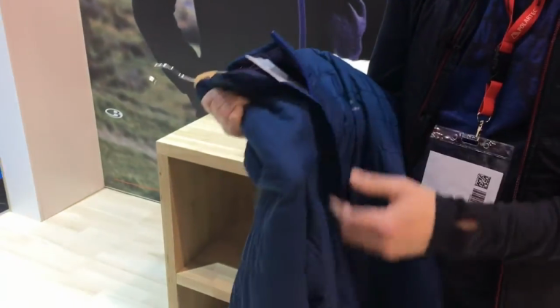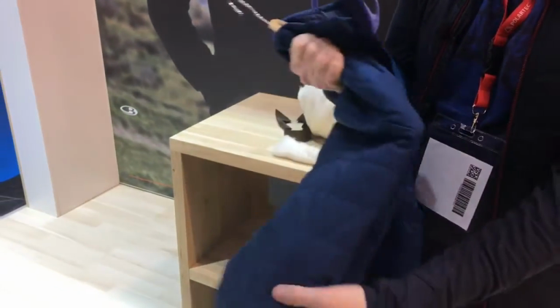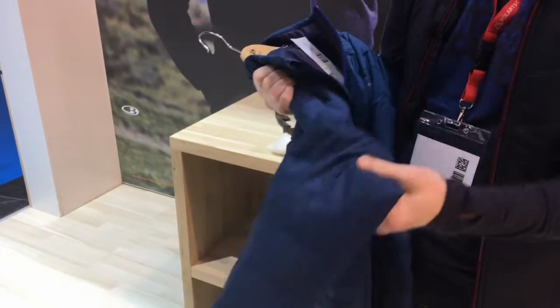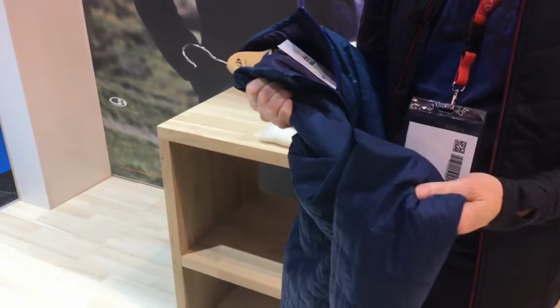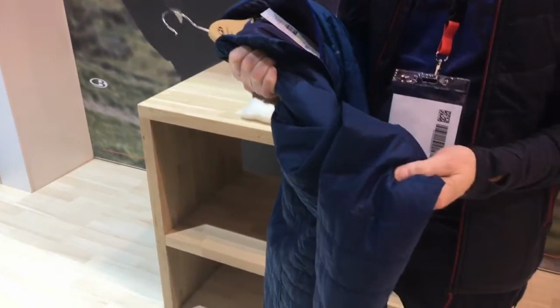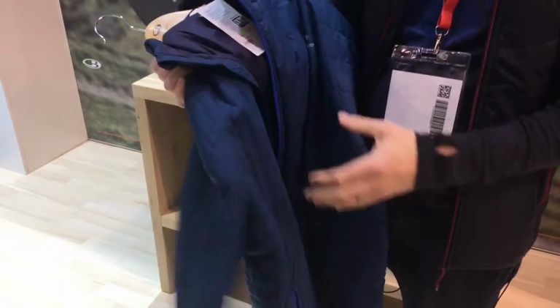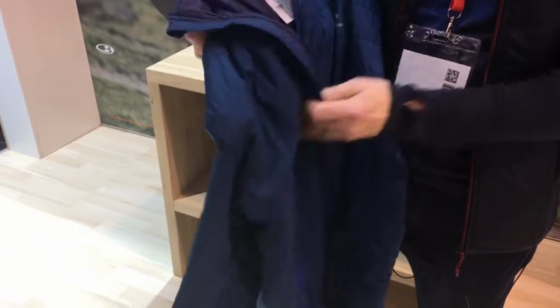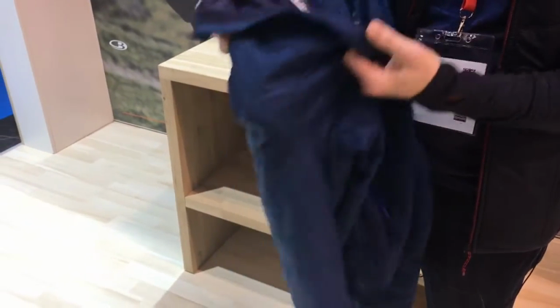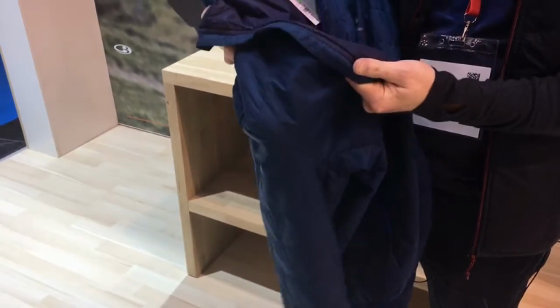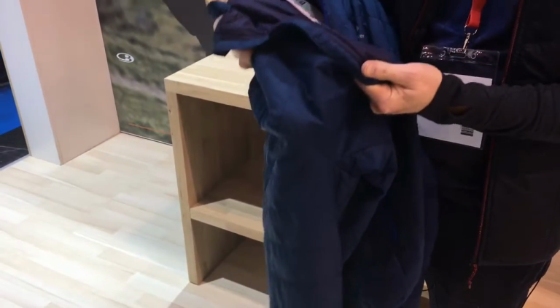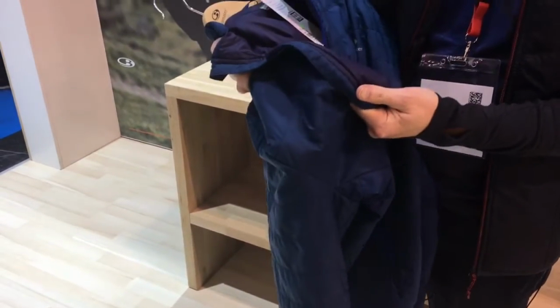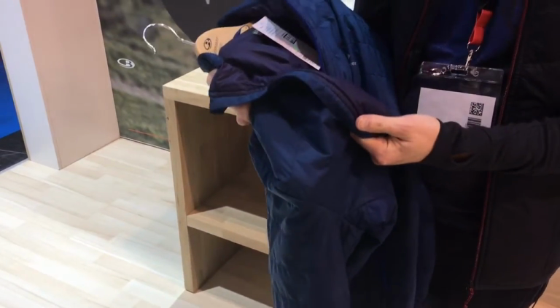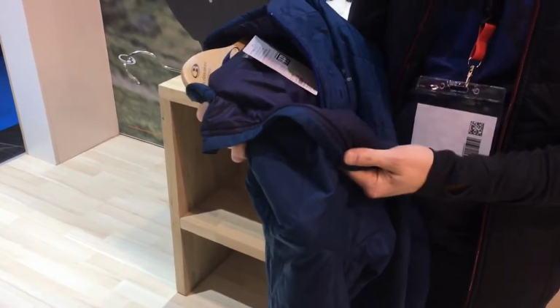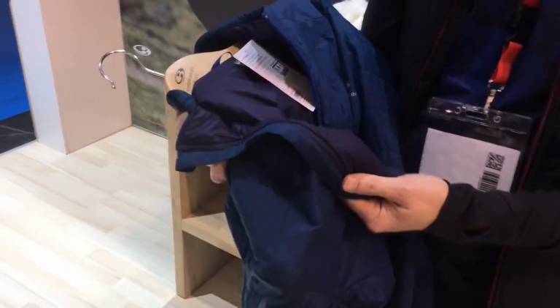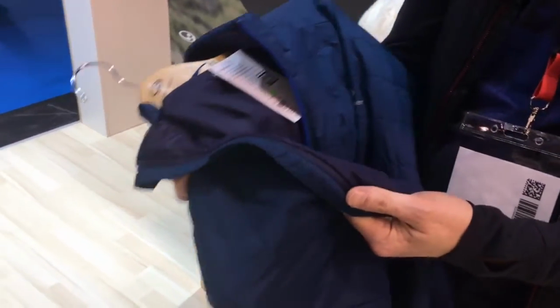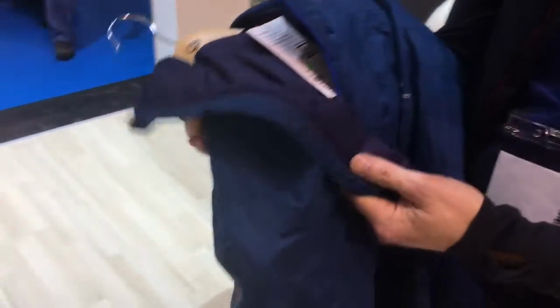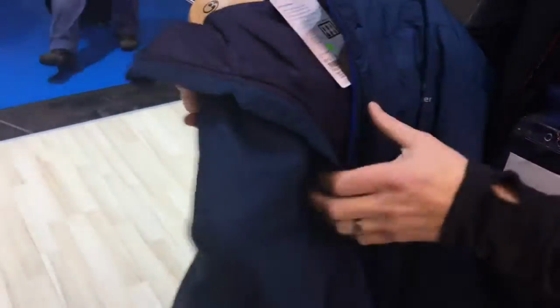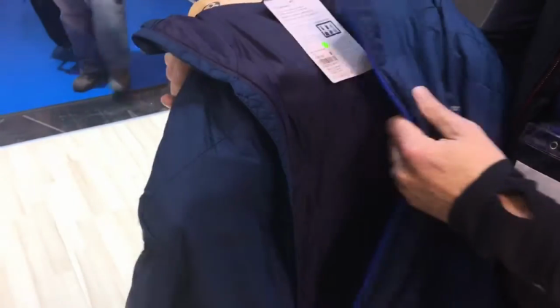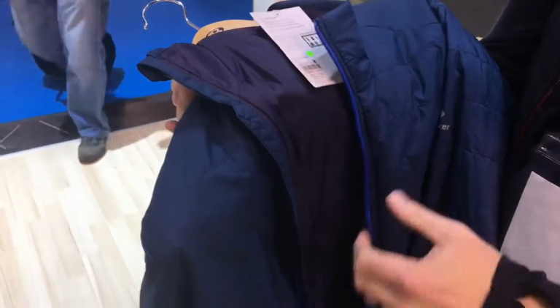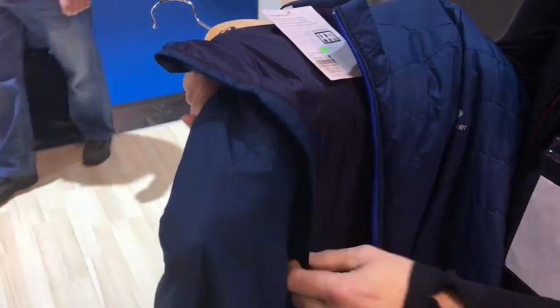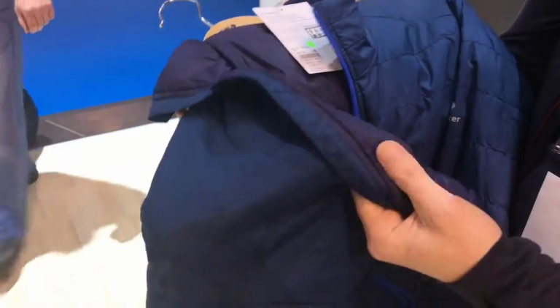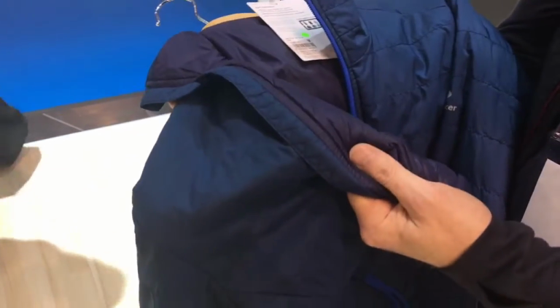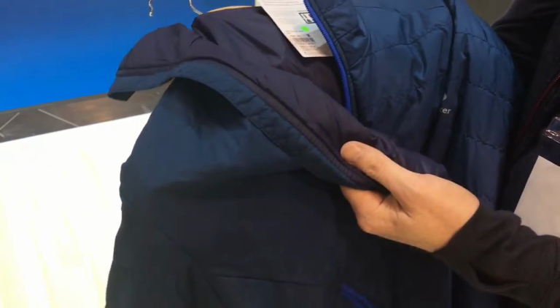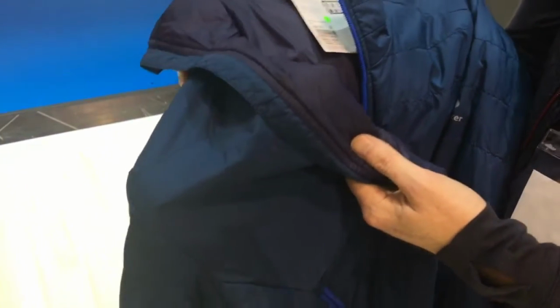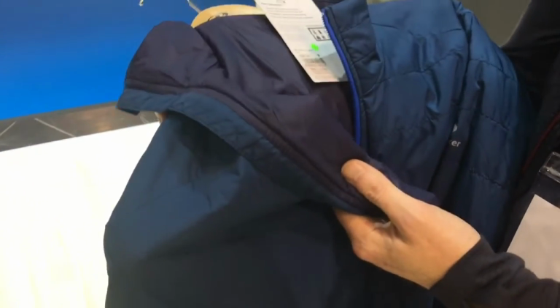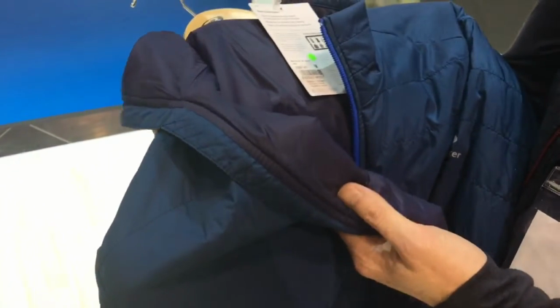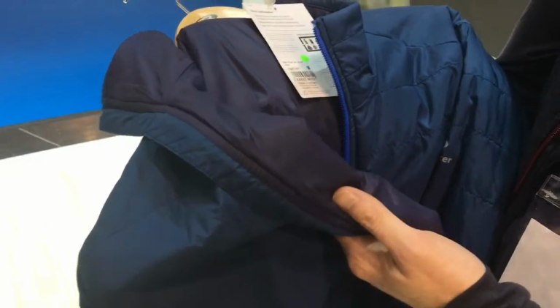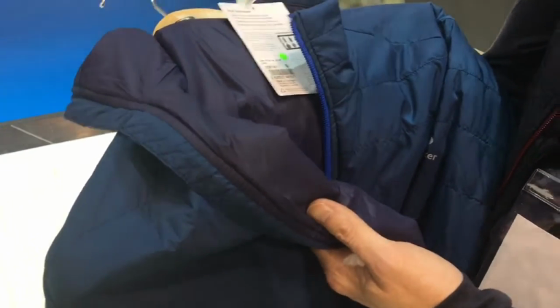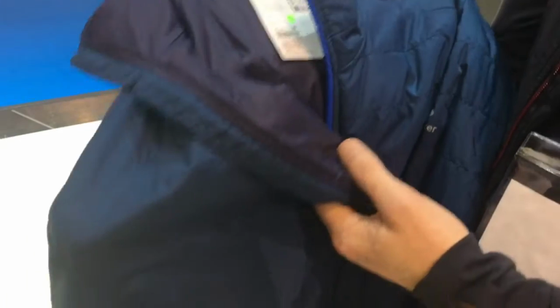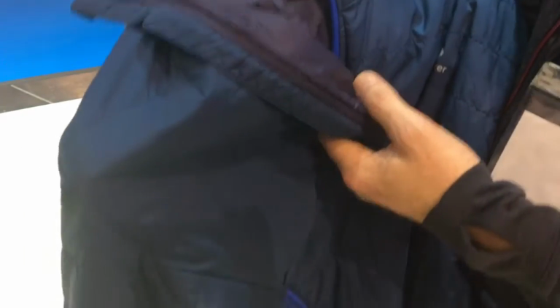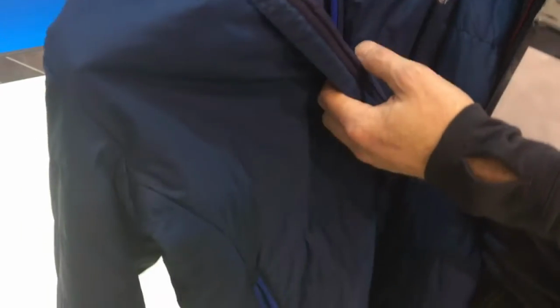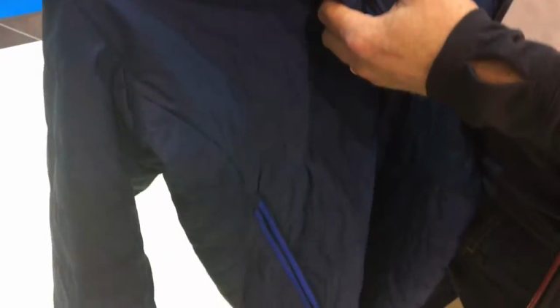The outer is made from recycled polyester, and the insulation inside the jacket is made from recycled merino wool. Pretty nice that they can take these recycled materials and make a complete jacket out of that.